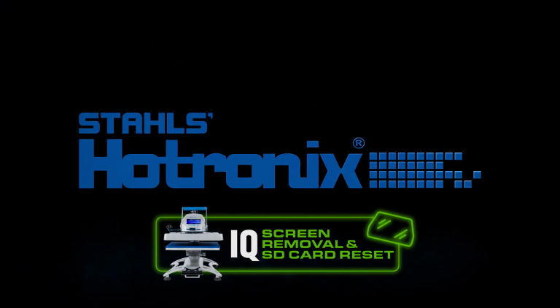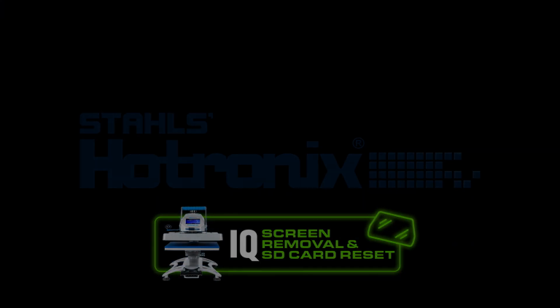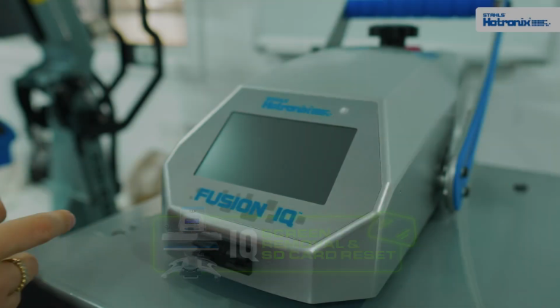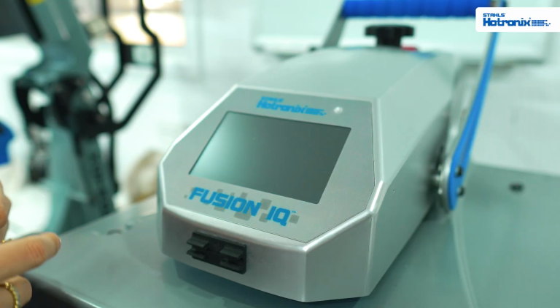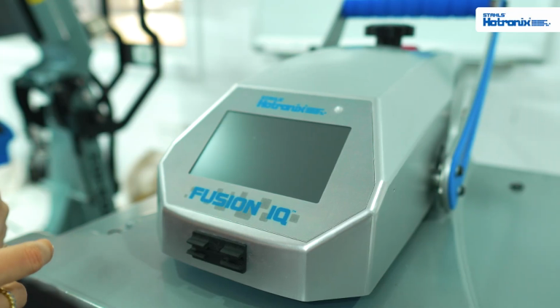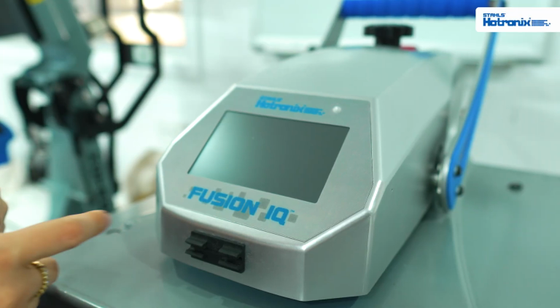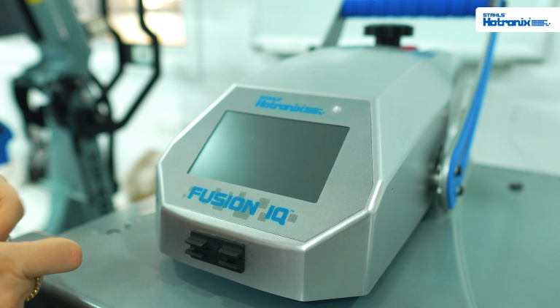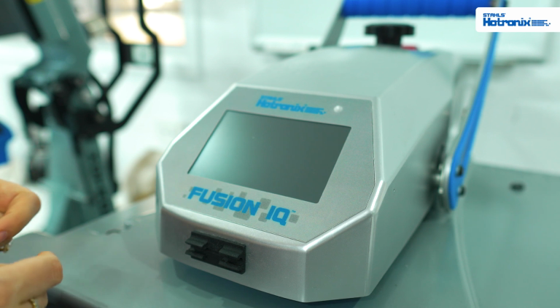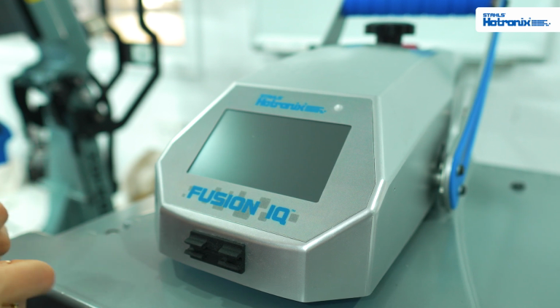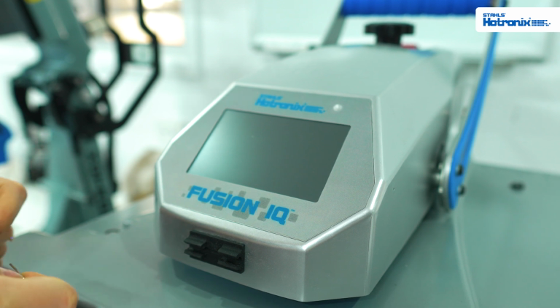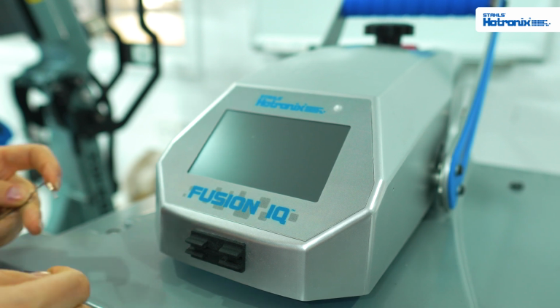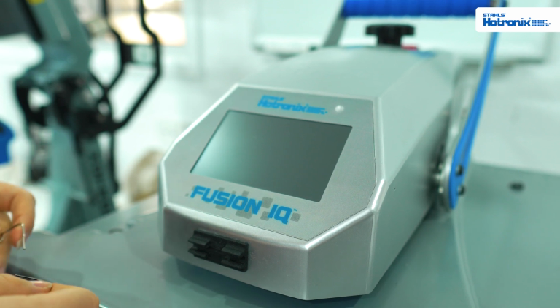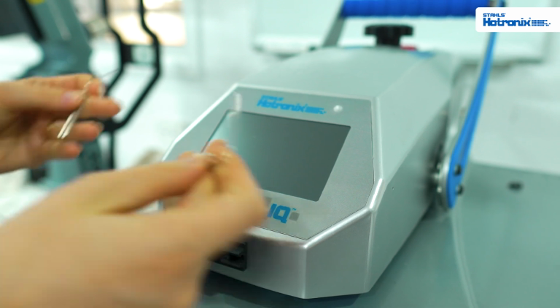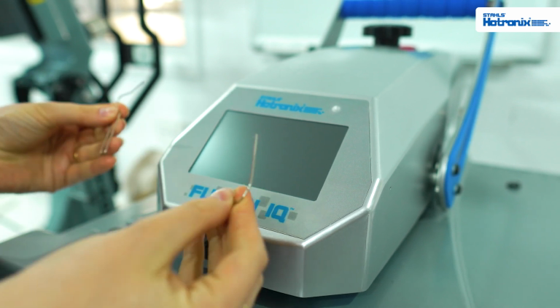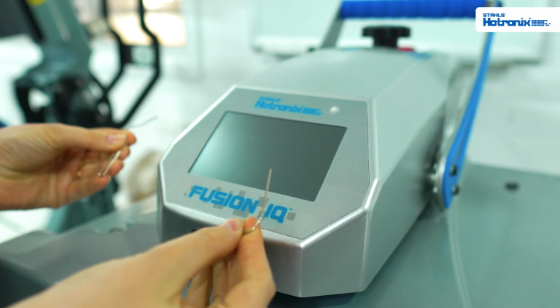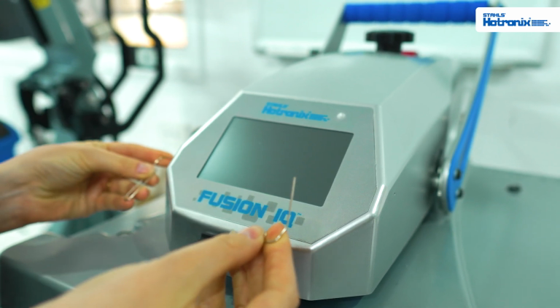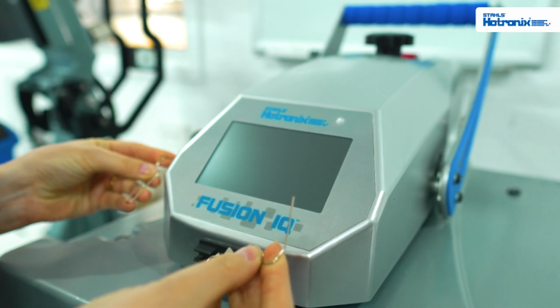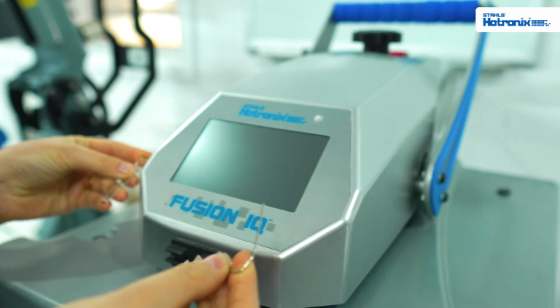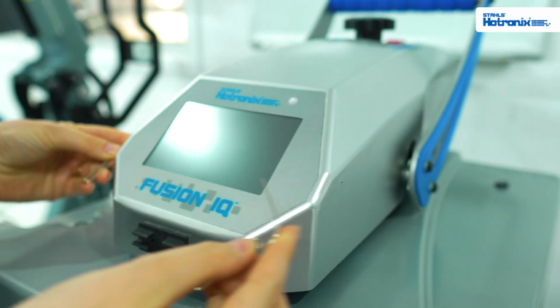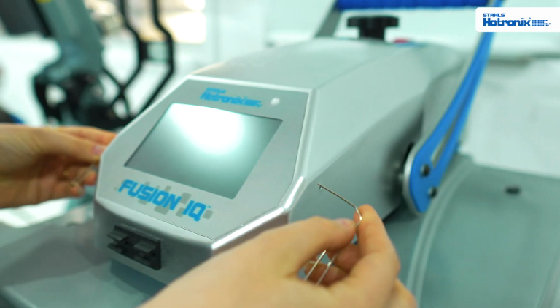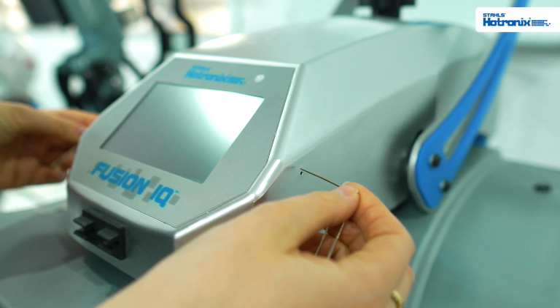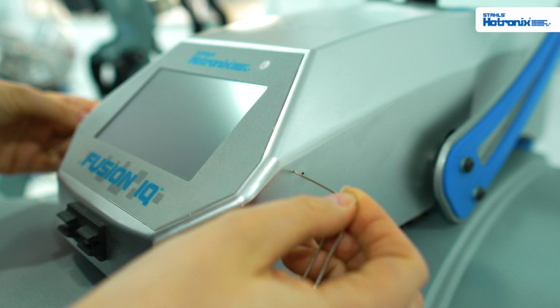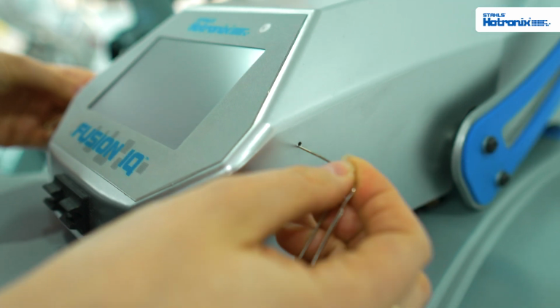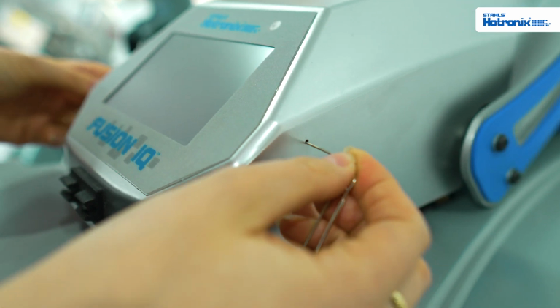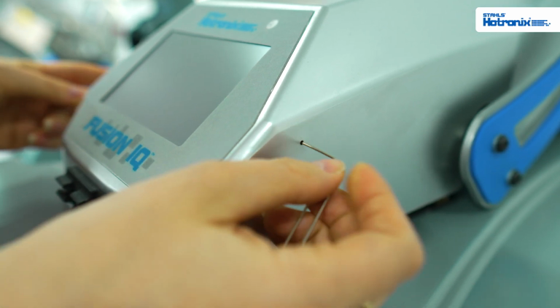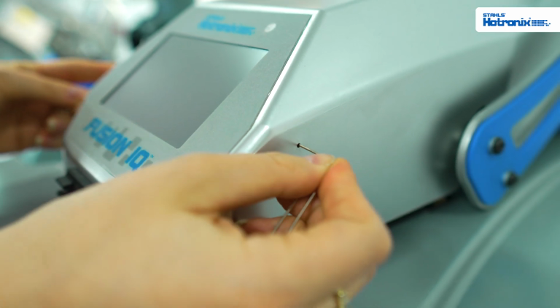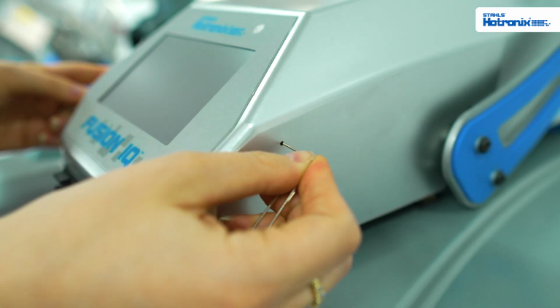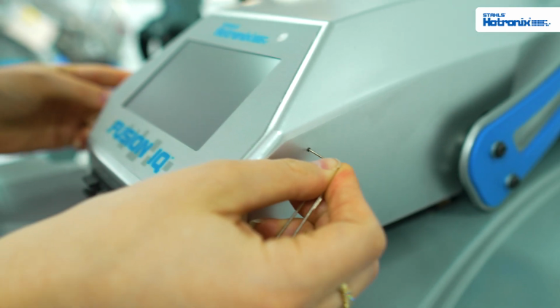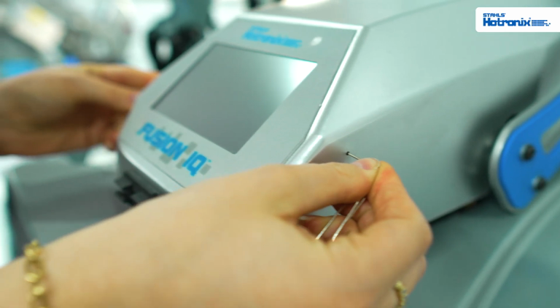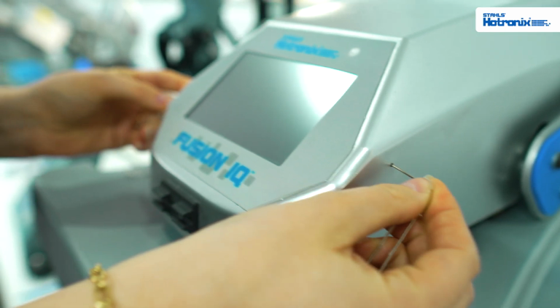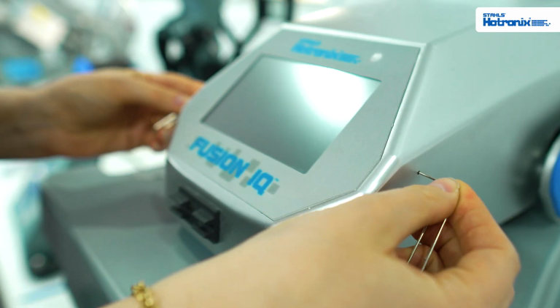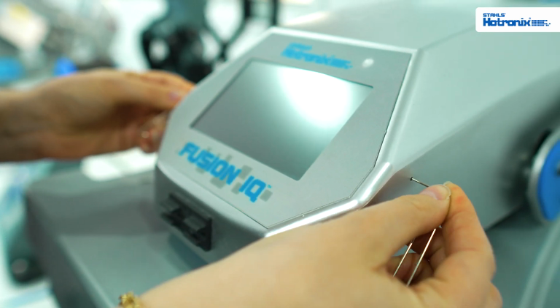To replace the screen or to access the SD card to clear, use two paper clips and insert them either side of the IQ screen. You might need to wiggle them around until you feel them click.